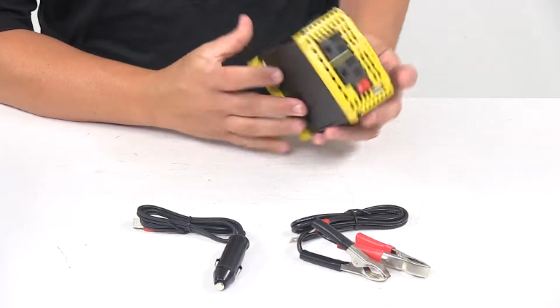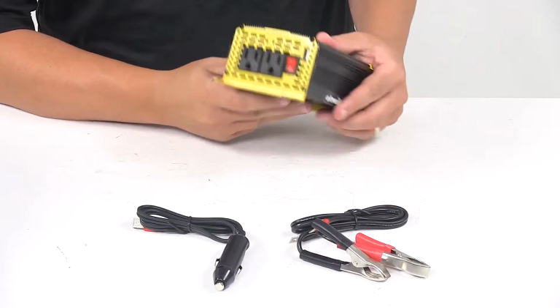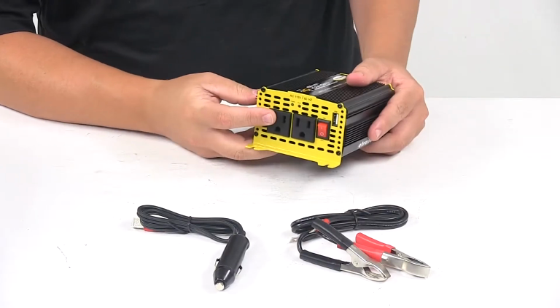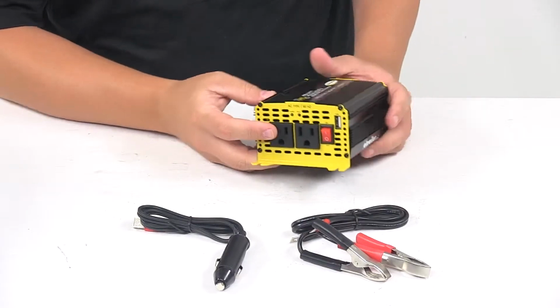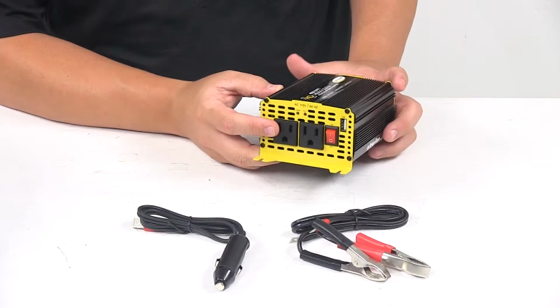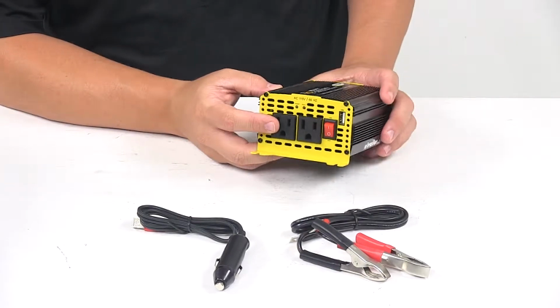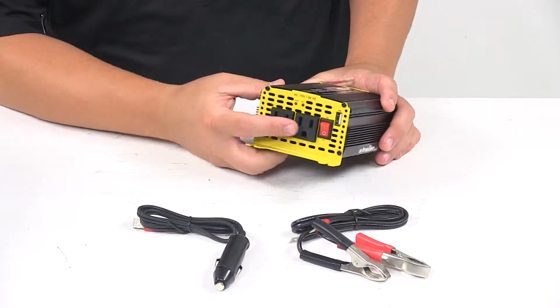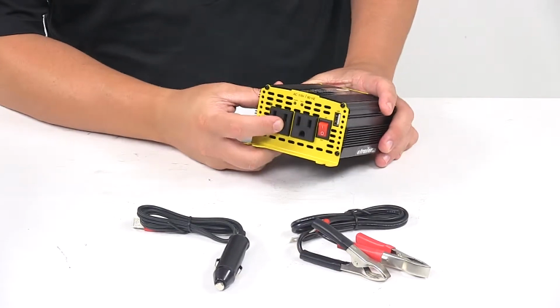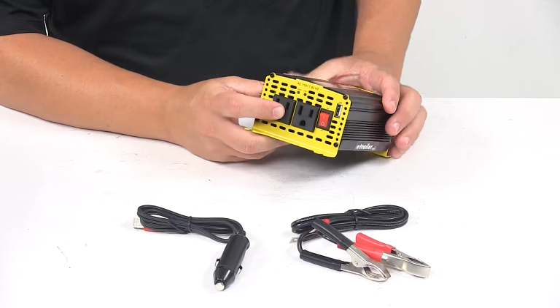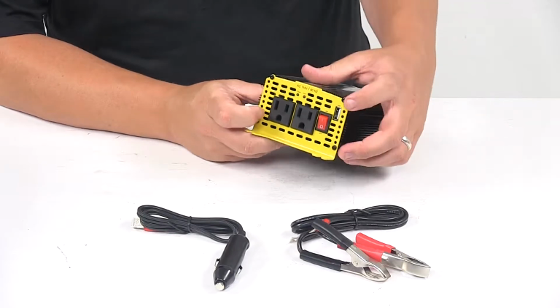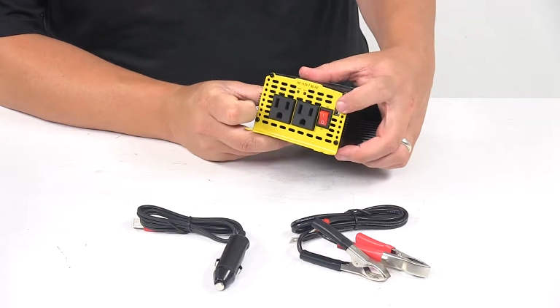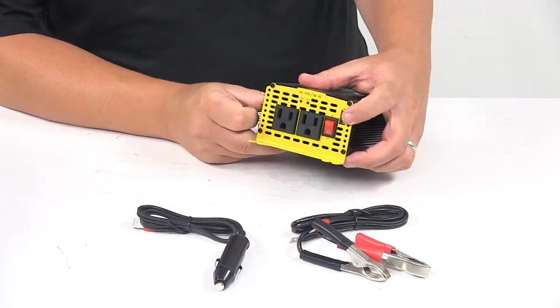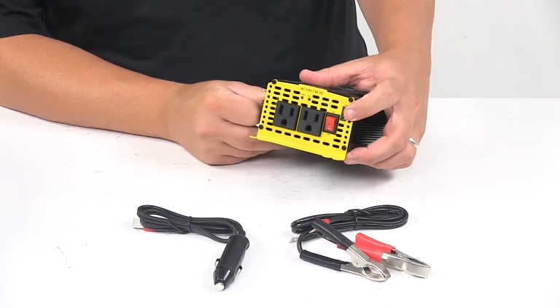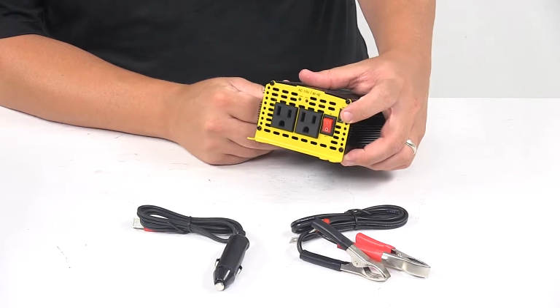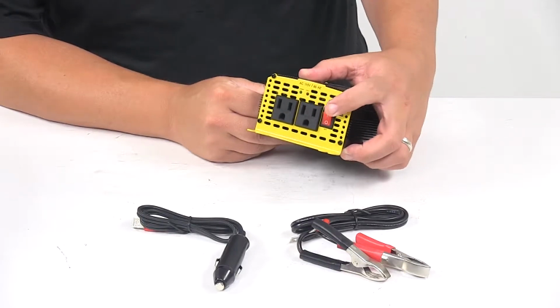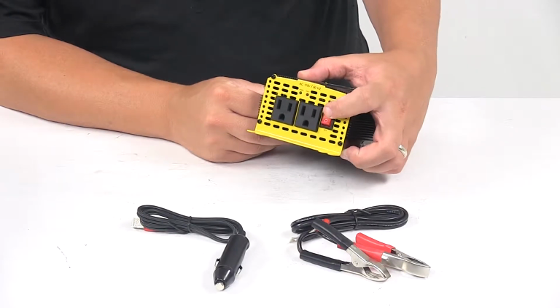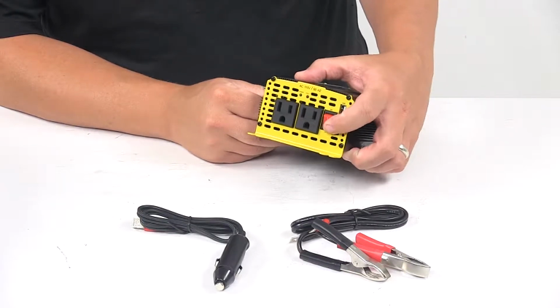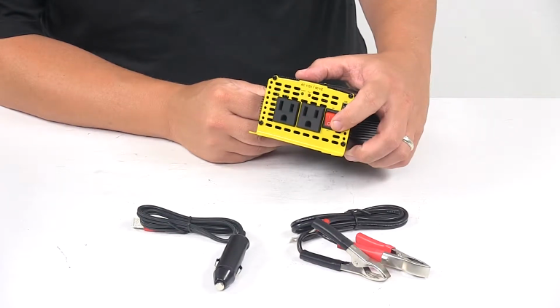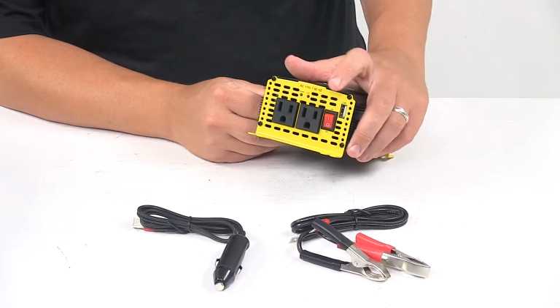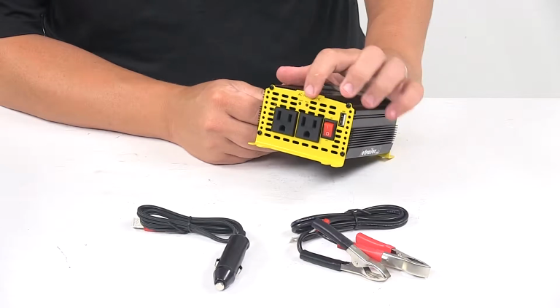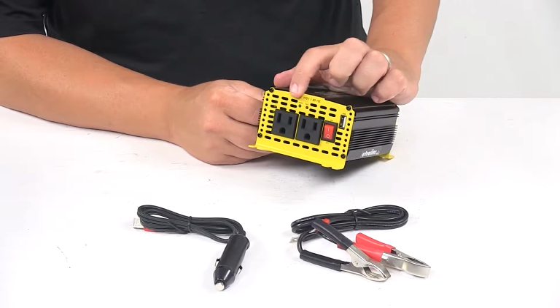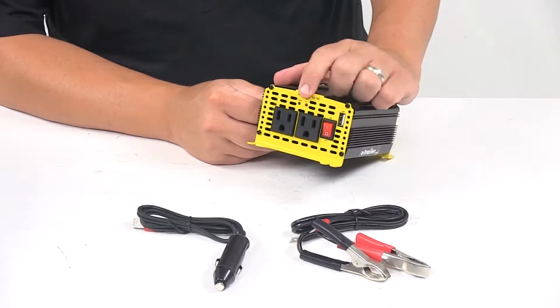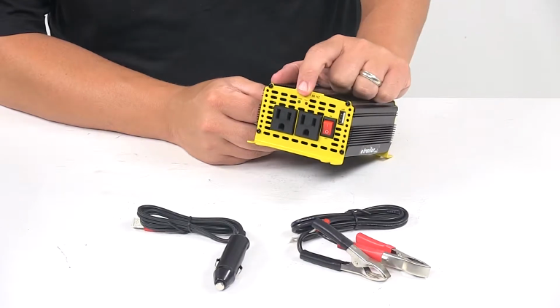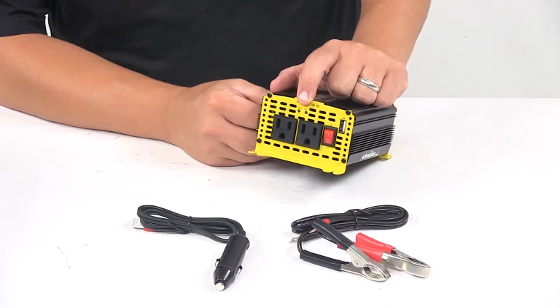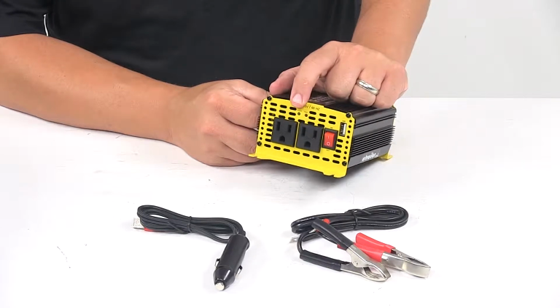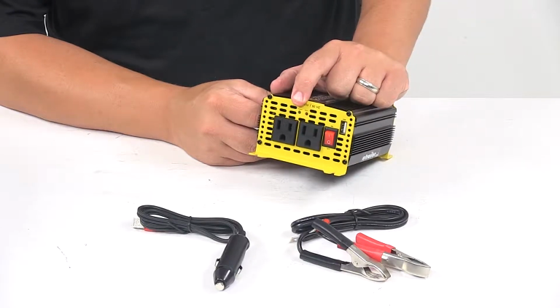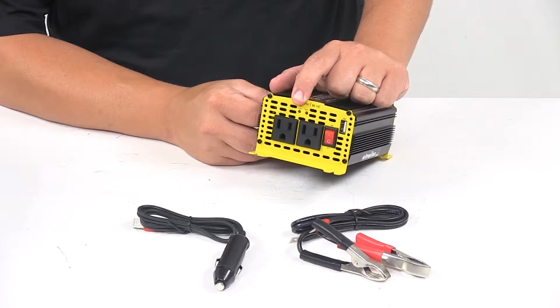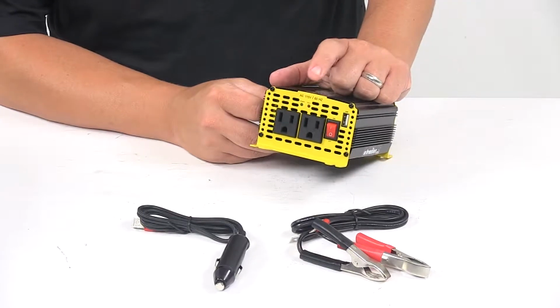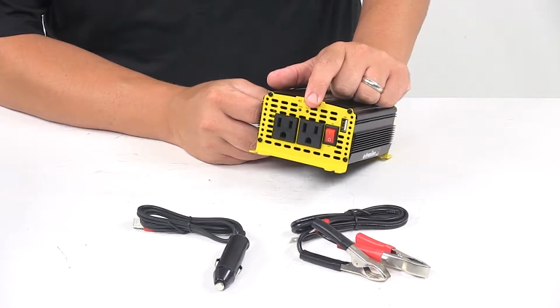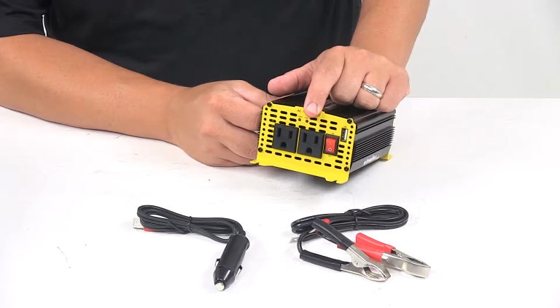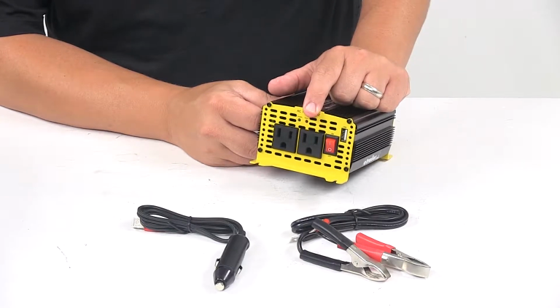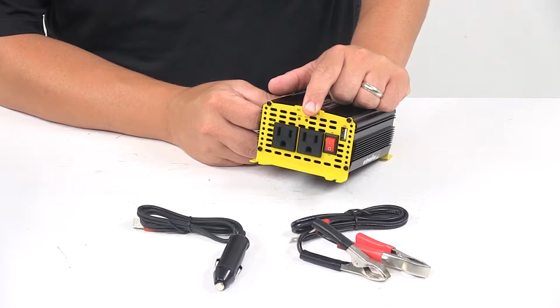On this end we have the dual standard outlets. We also have a USB outlet and our on/off switch and two notification LEDs — one is a power indicator and the other one is a fault indicator.